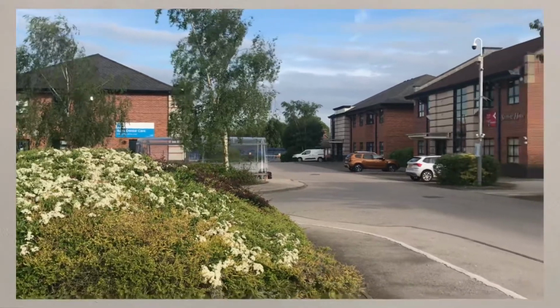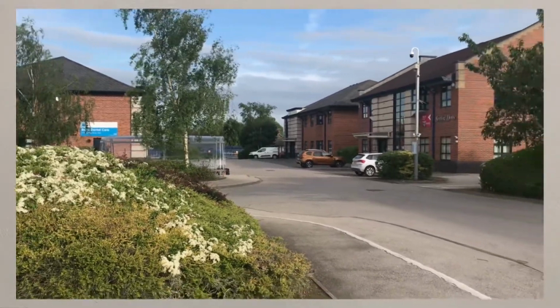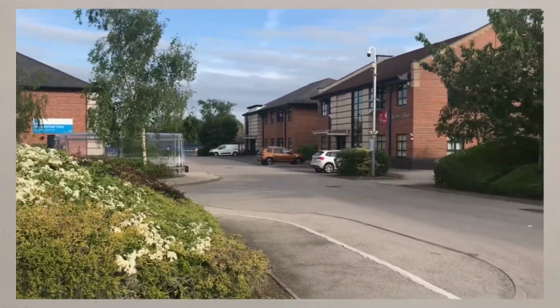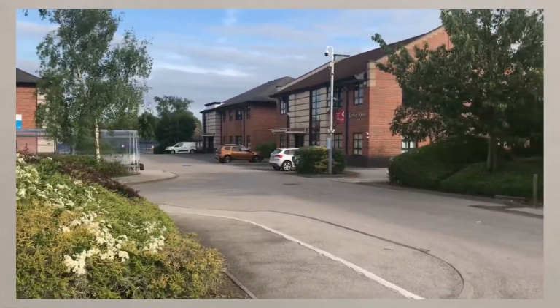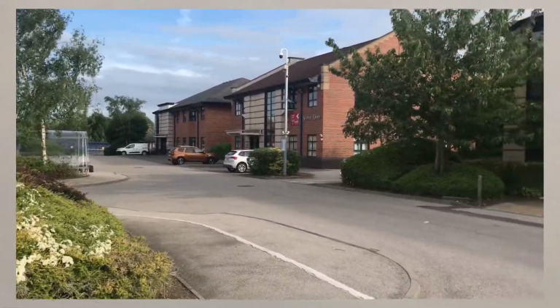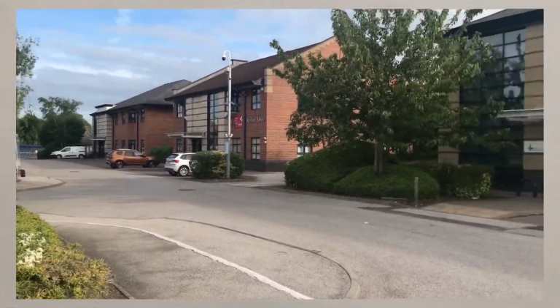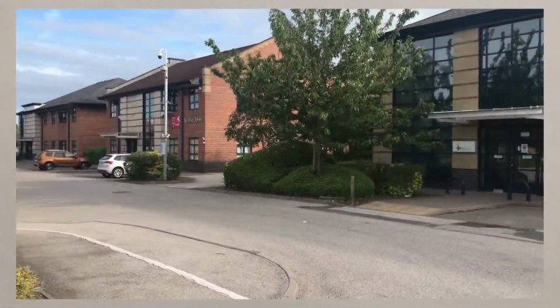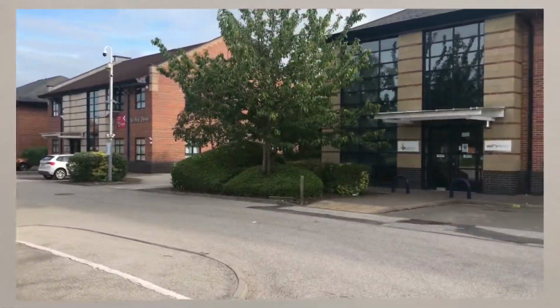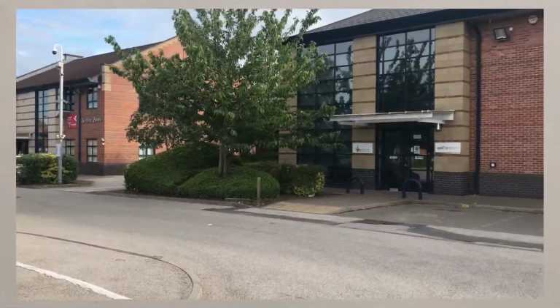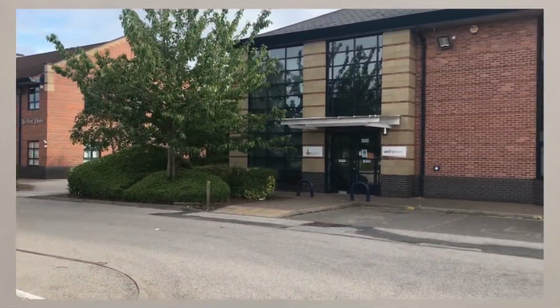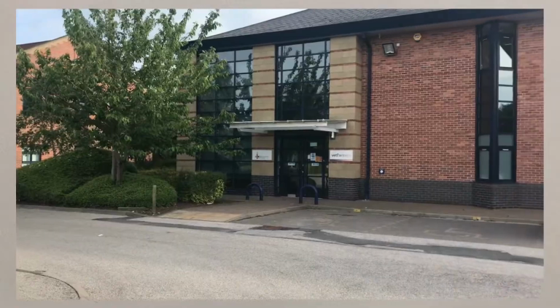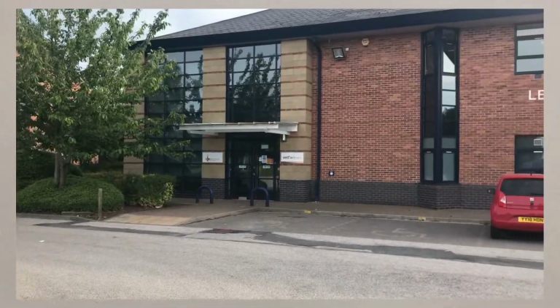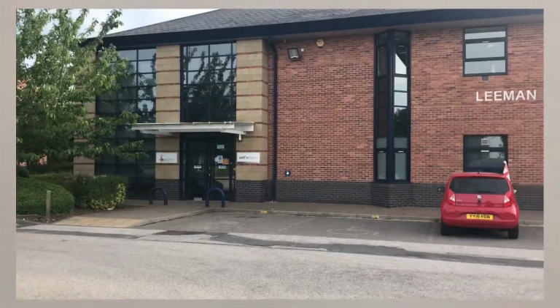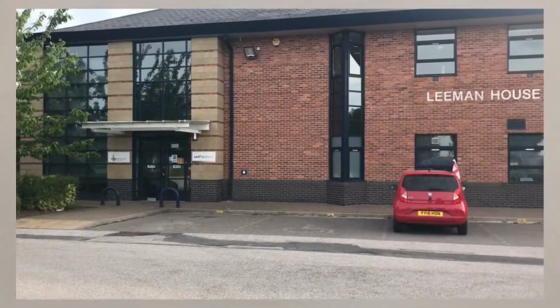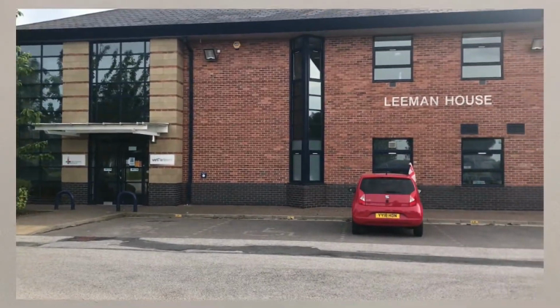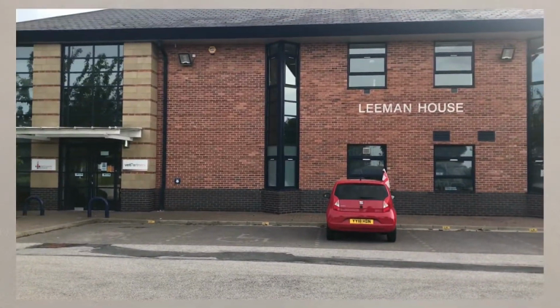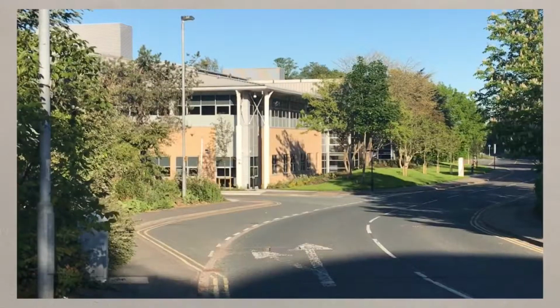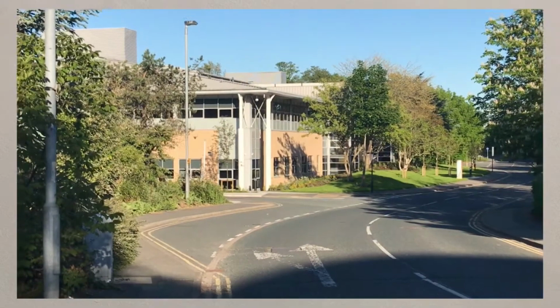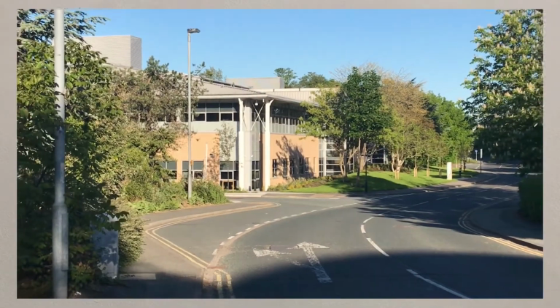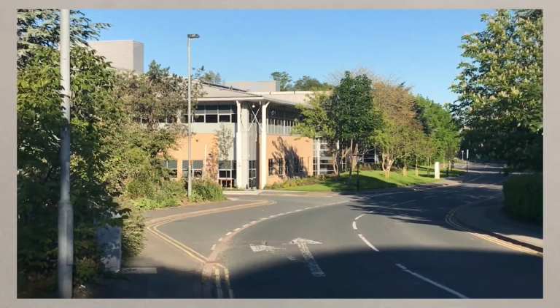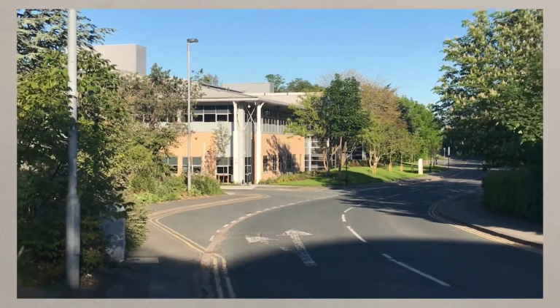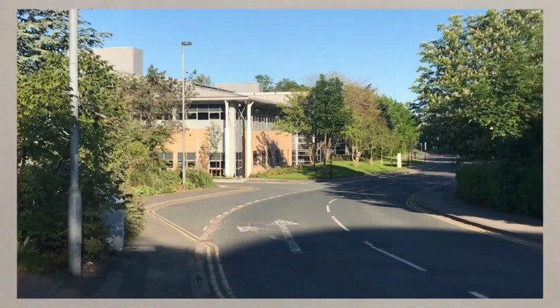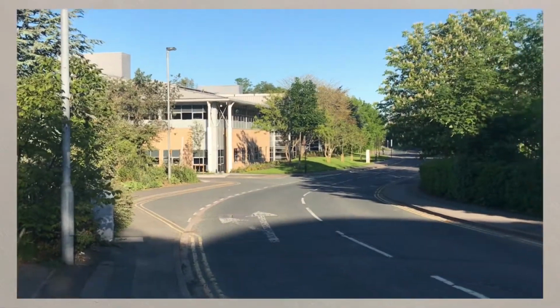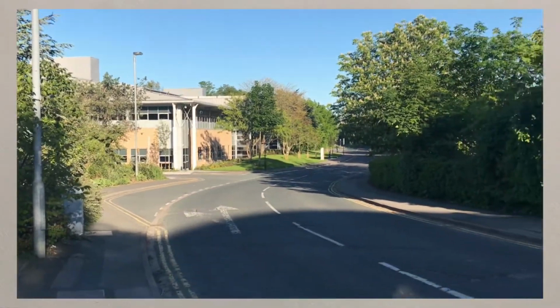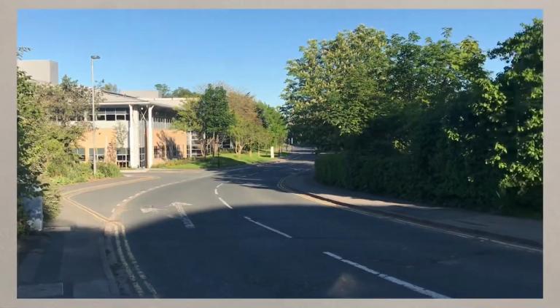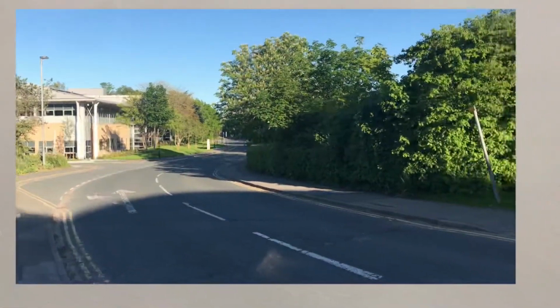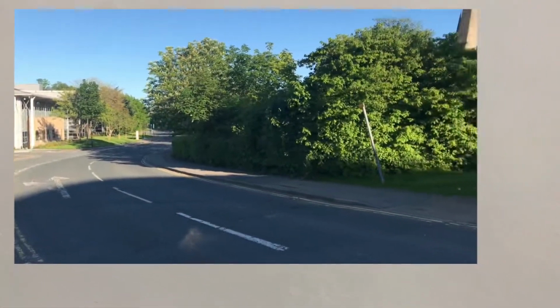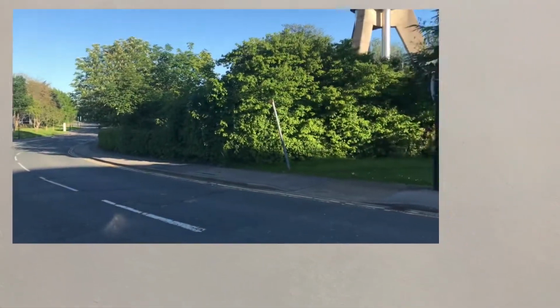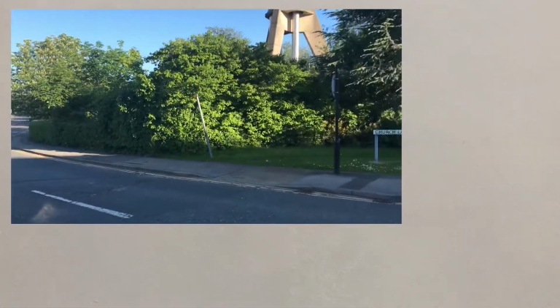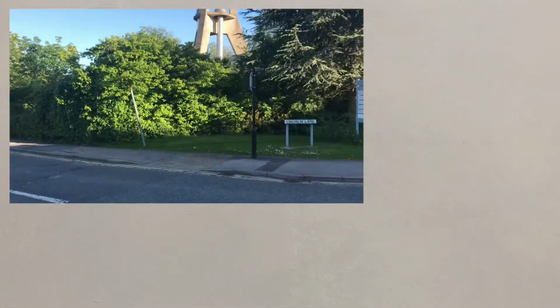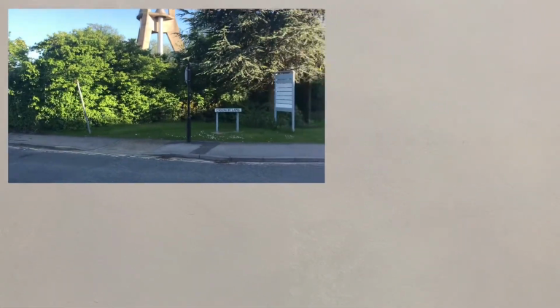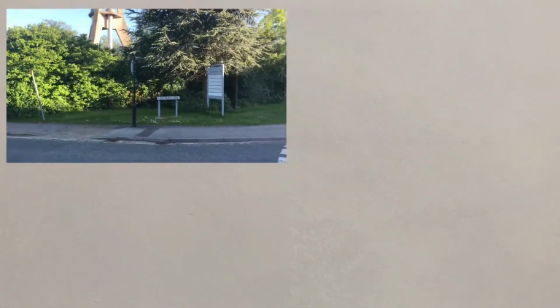Science and business parks have been very important developments in areas where industrial decline led to the closing of secondary industries. The emergence of tertiary and quaternary industries in the science and business parks has provided much-needed employment opportunities for the UK economy.